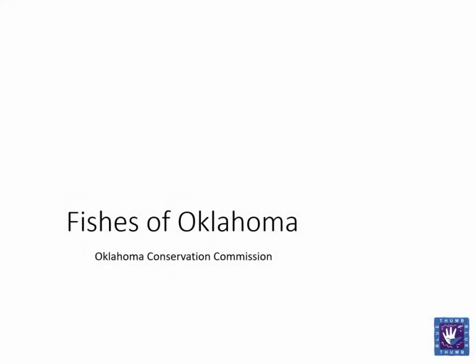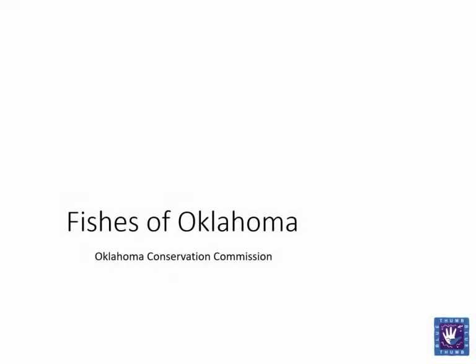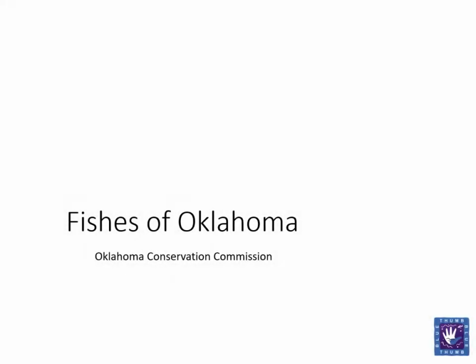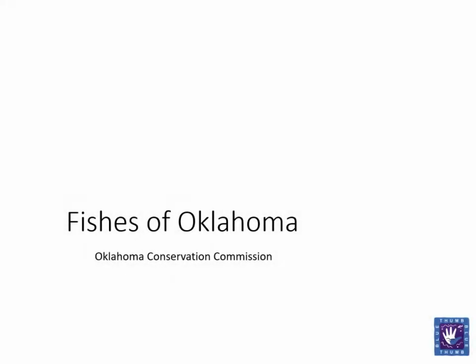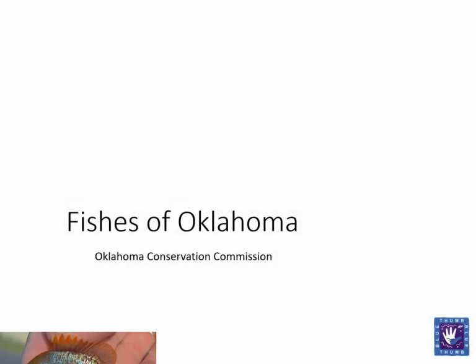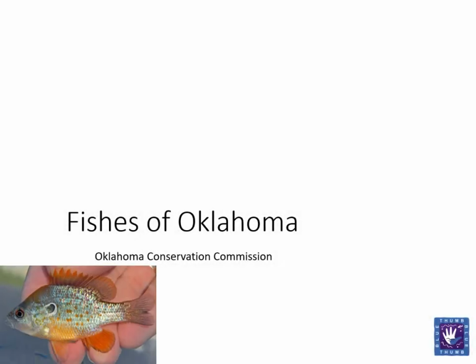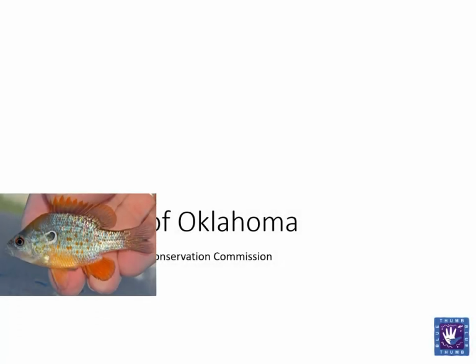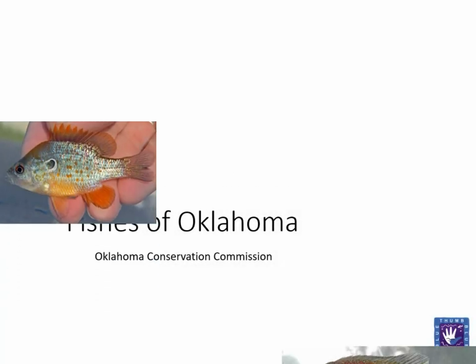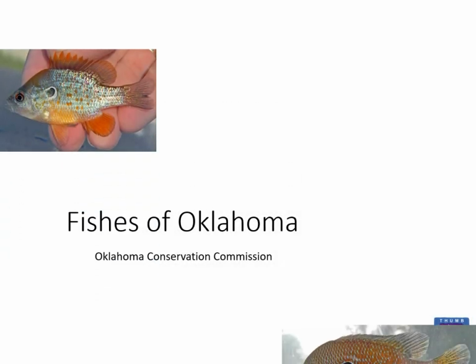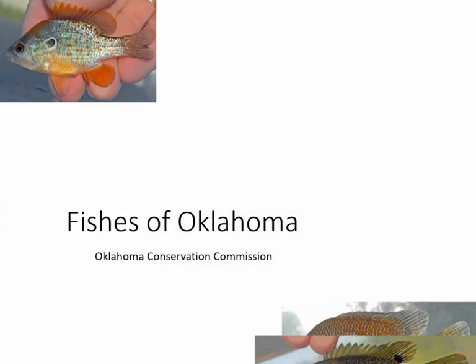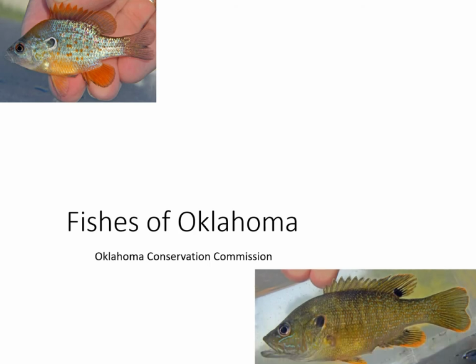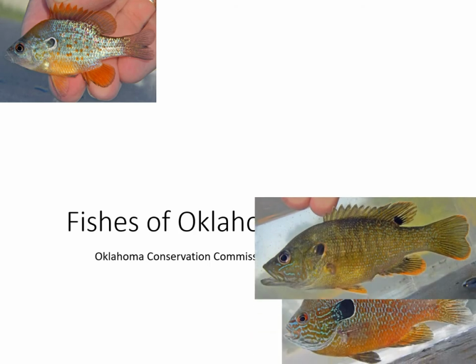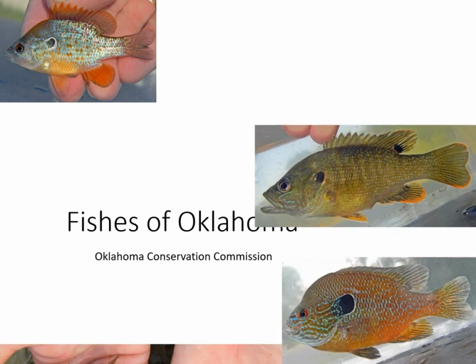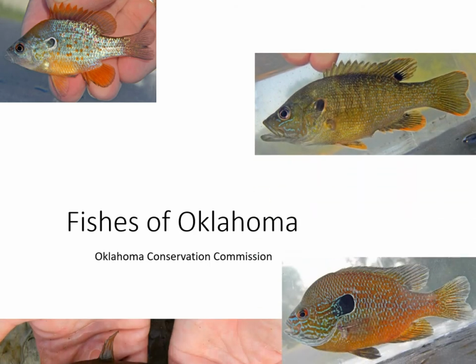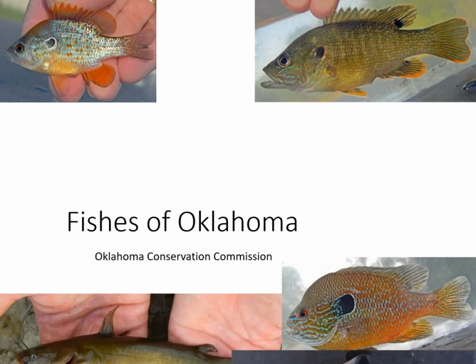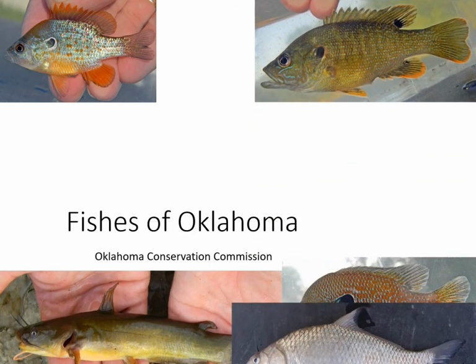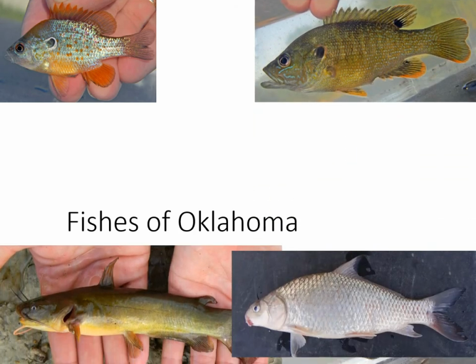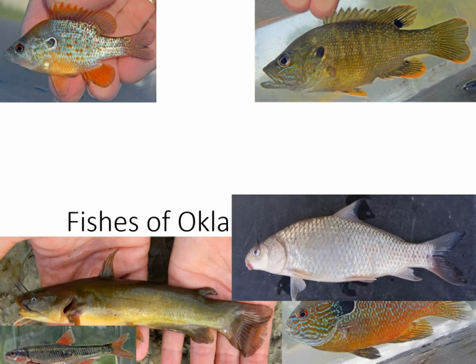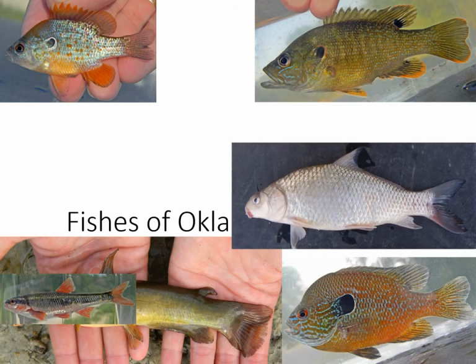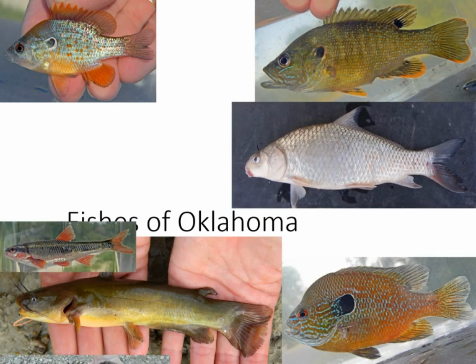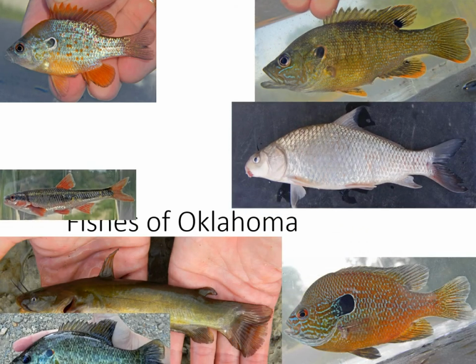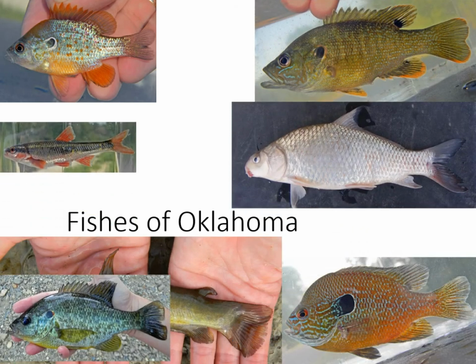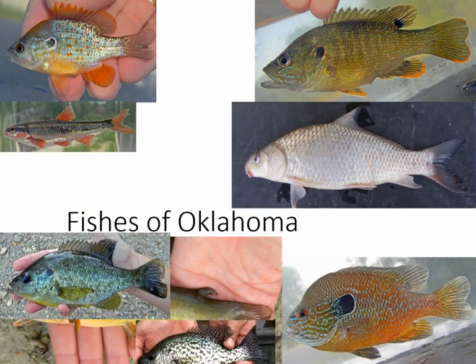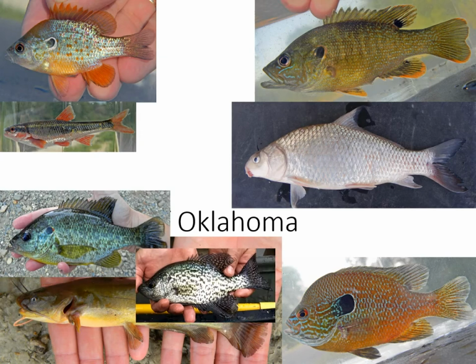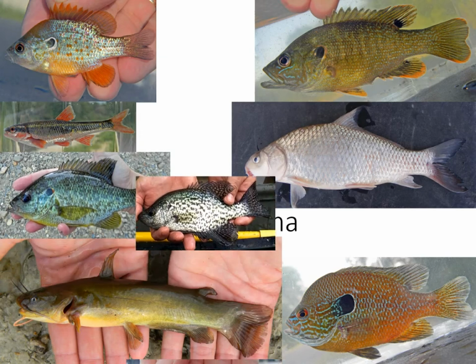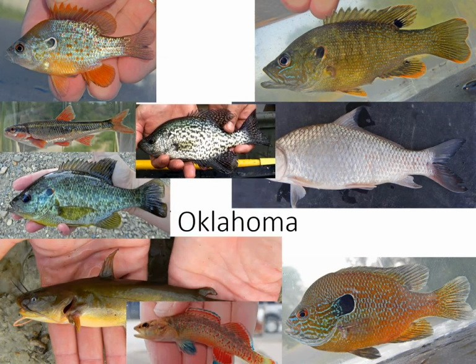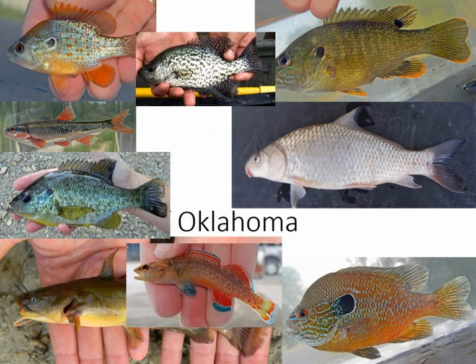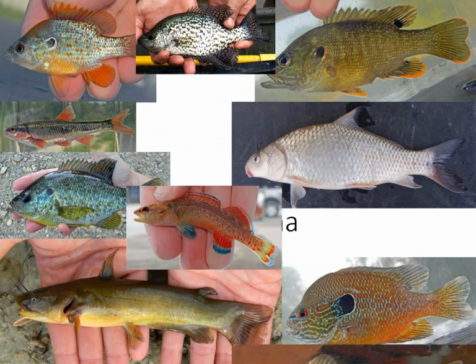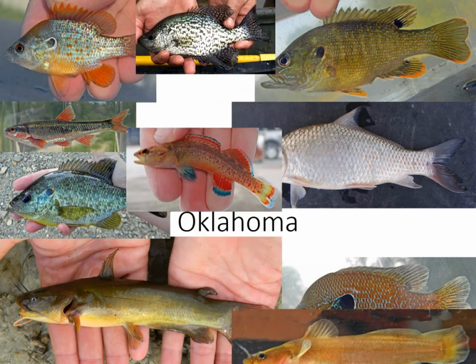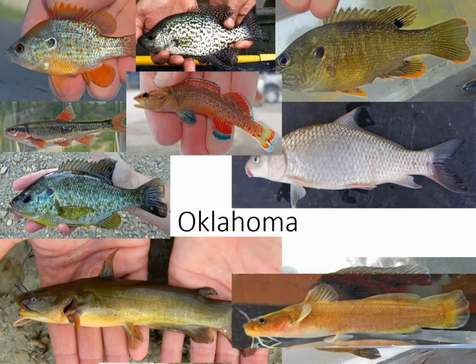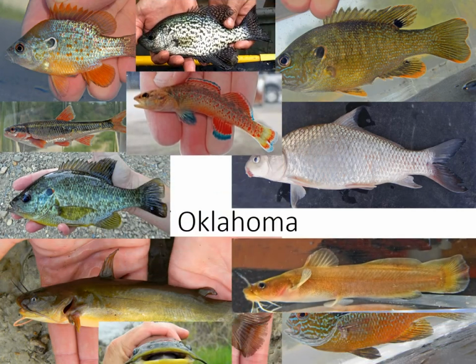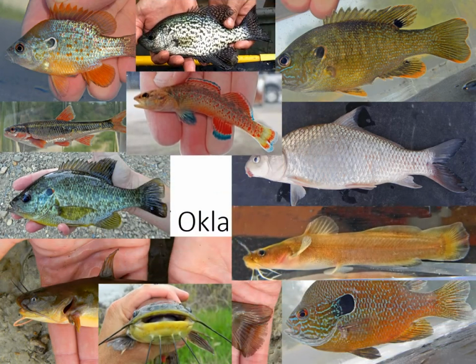Welcome to the Fishes of Oklahoma presentation. Today we will look at a selection of the nearly 175 species of fish that can be found in Oklahoma's lakes, streams, rivers, and ponds.